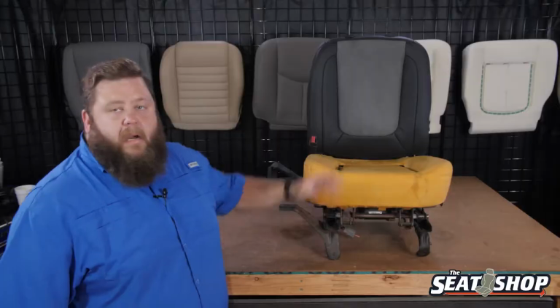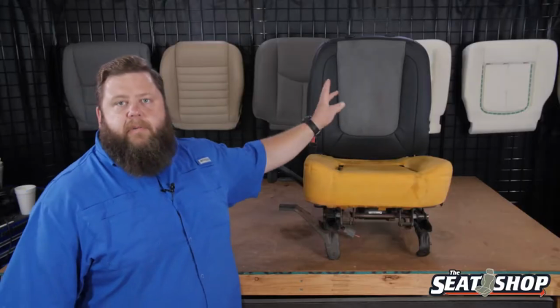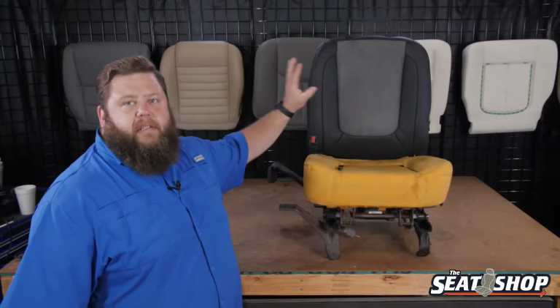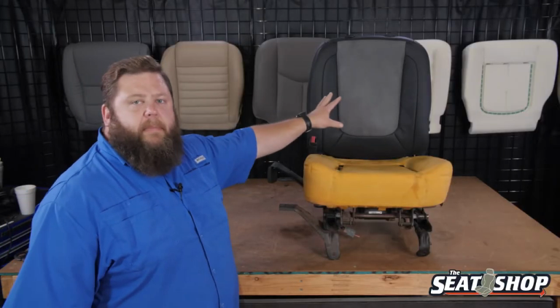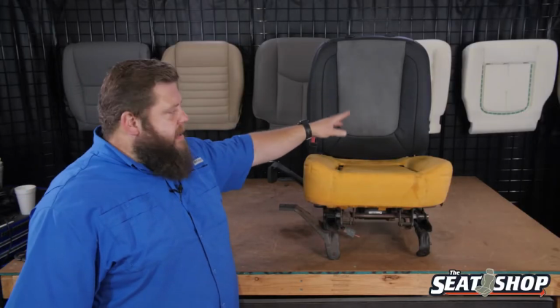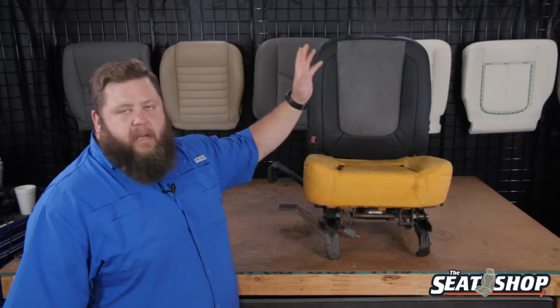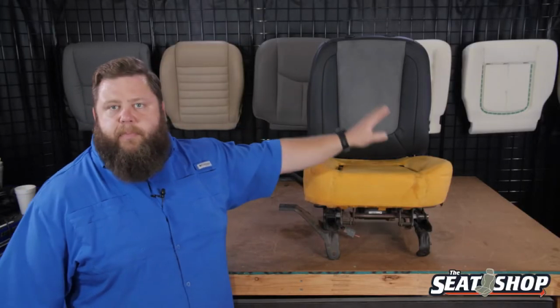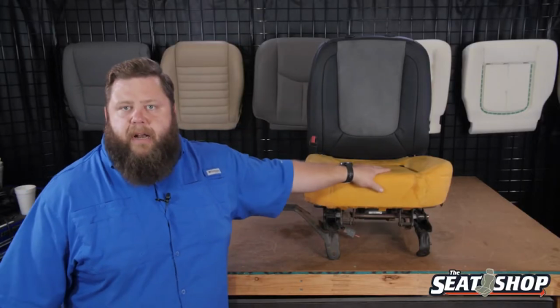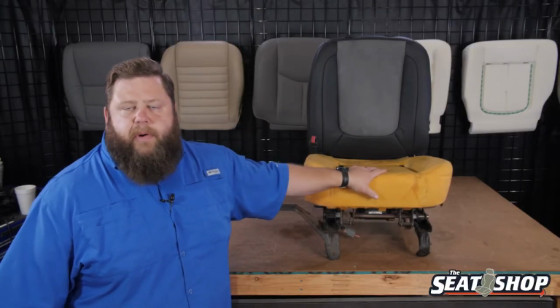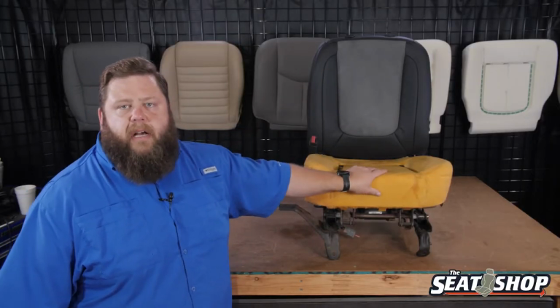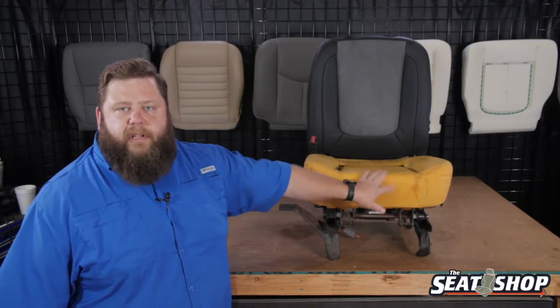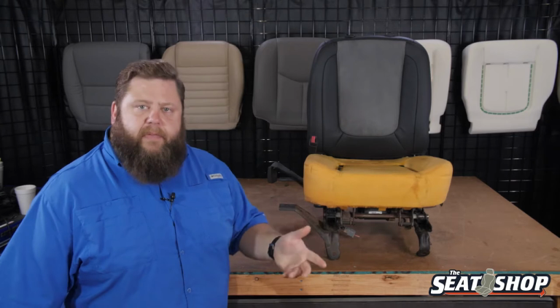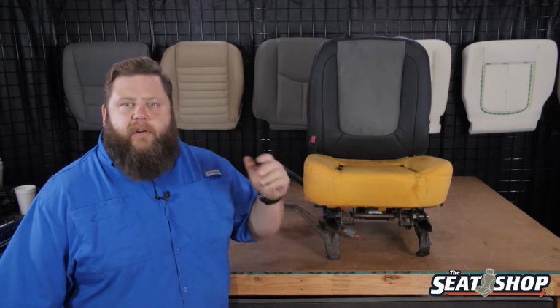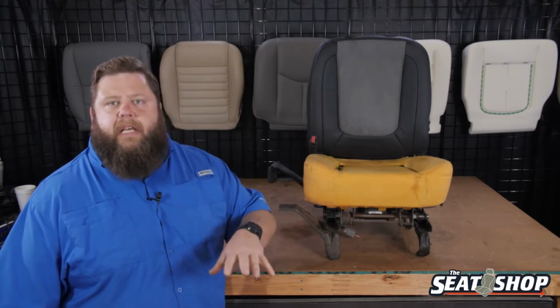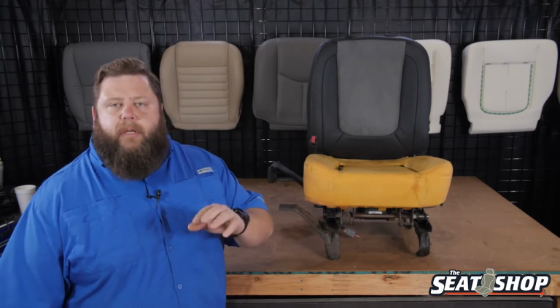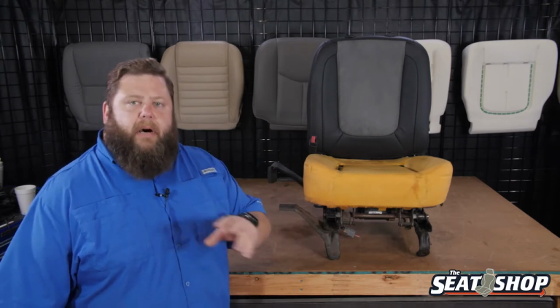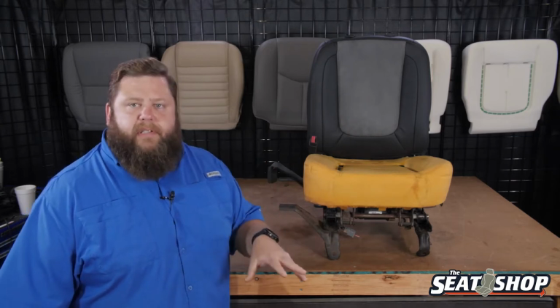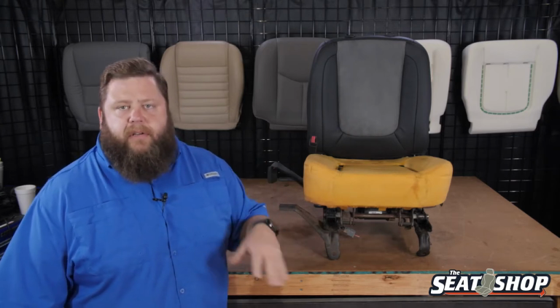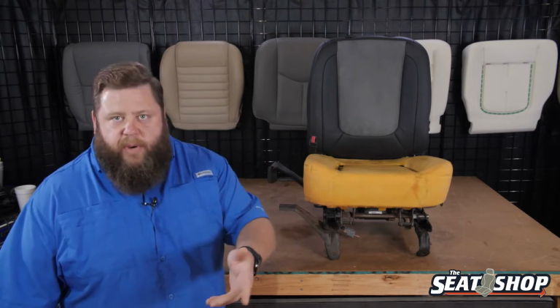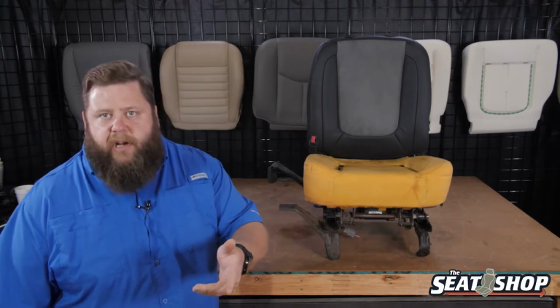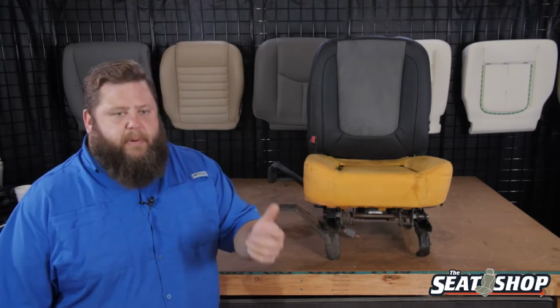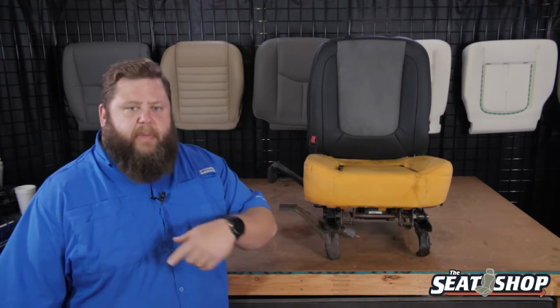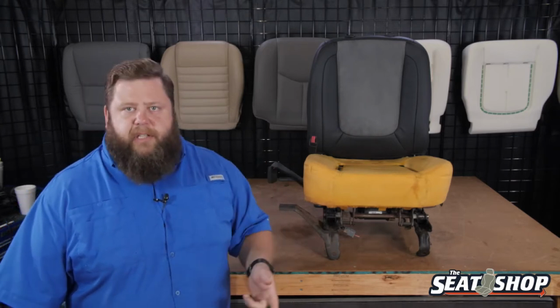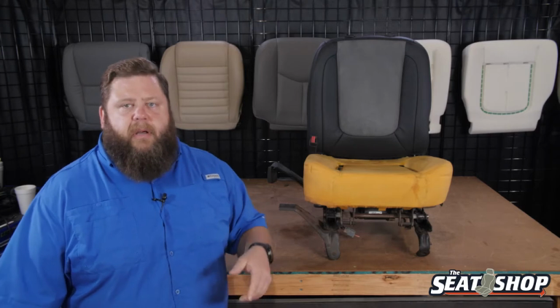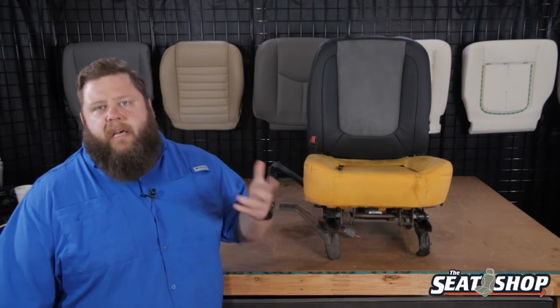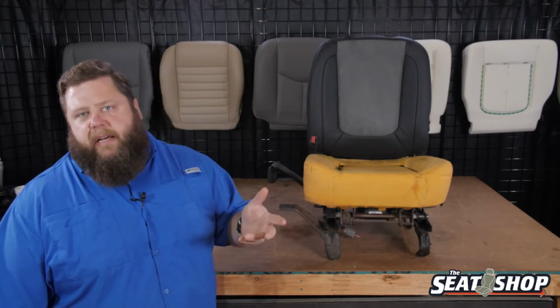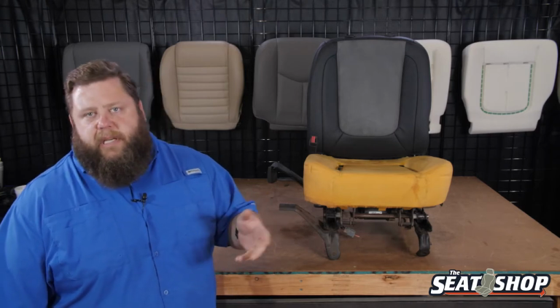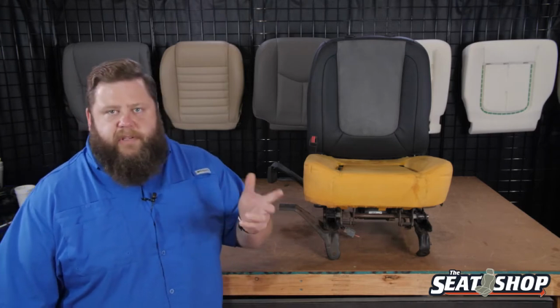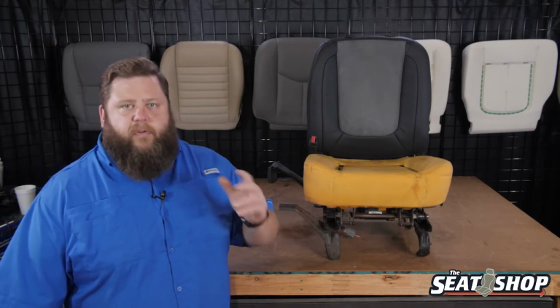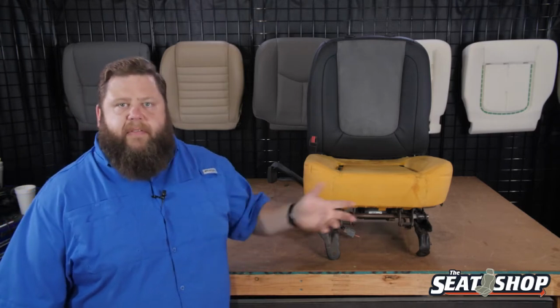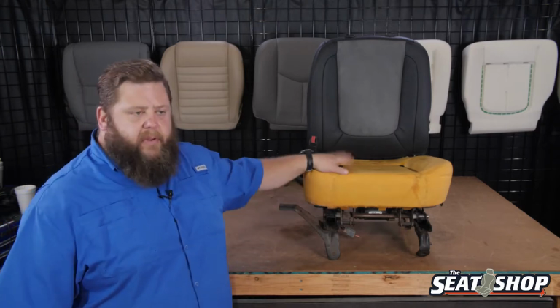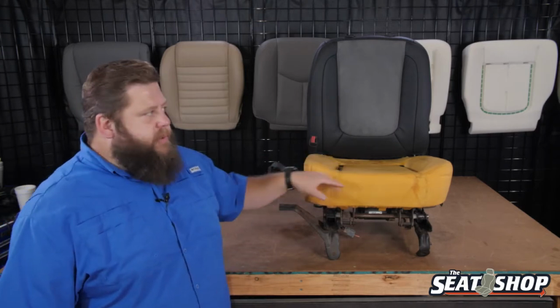Getting ready to take the seat top cover off. We pulled the bottom off already for a different video. If you want to see how the bottom disassembly goes, we have a video on that. It's probably going to be in the playlist below. We can definitely send you a link for it, but we have the video for the bottom as well.